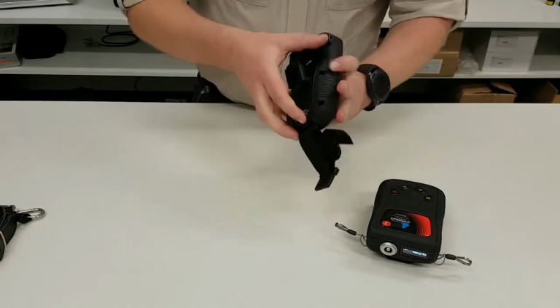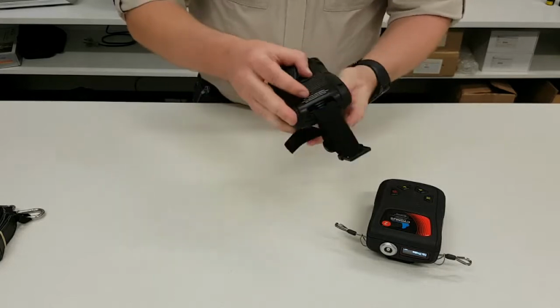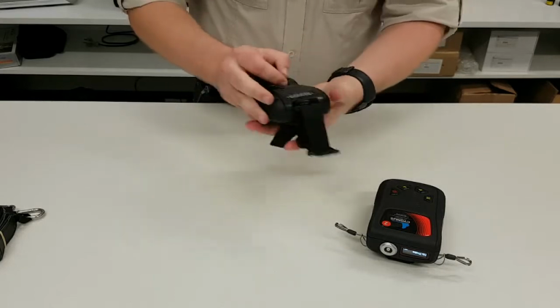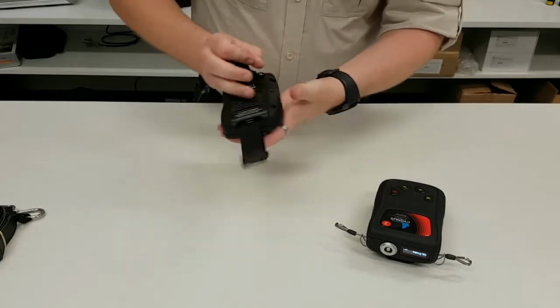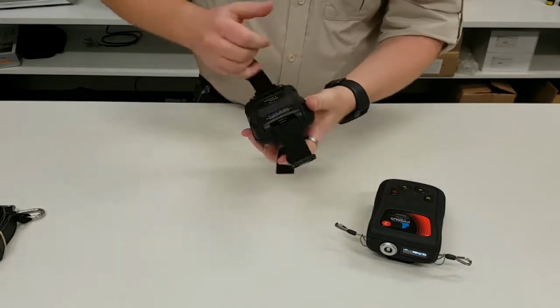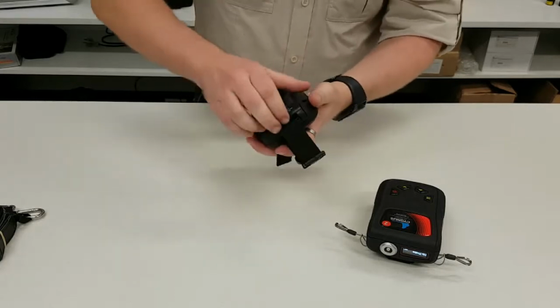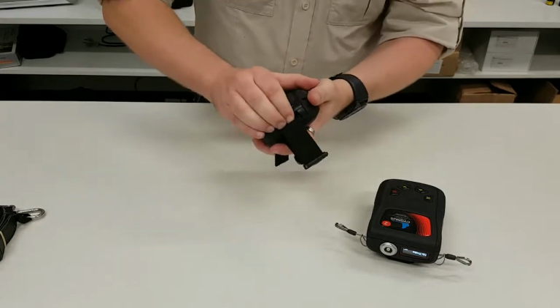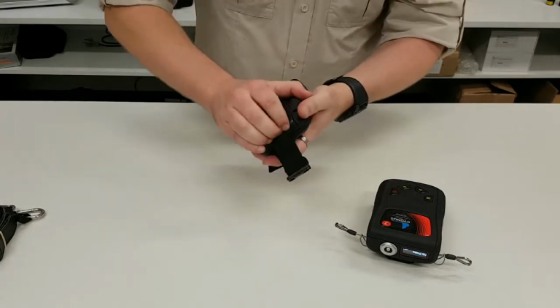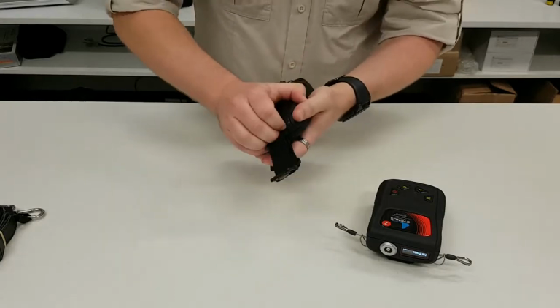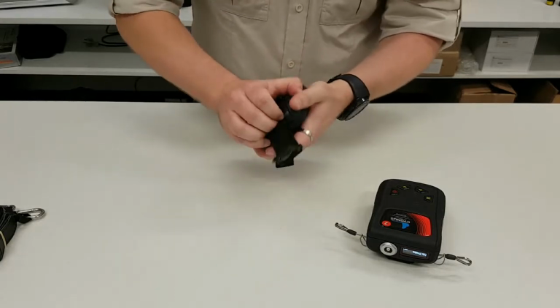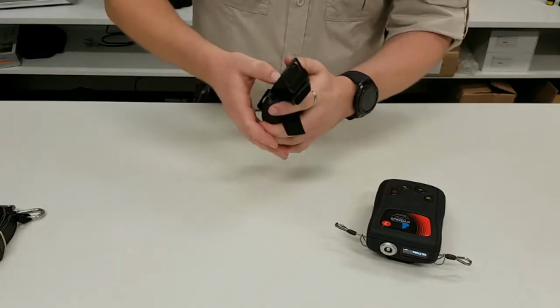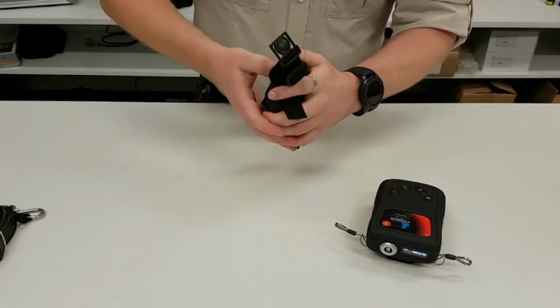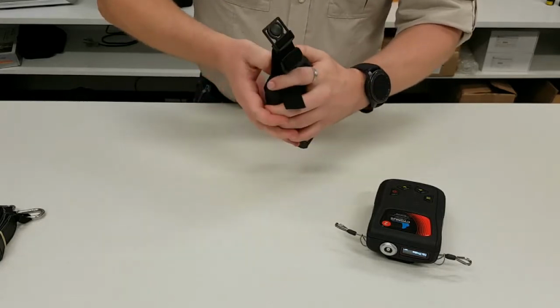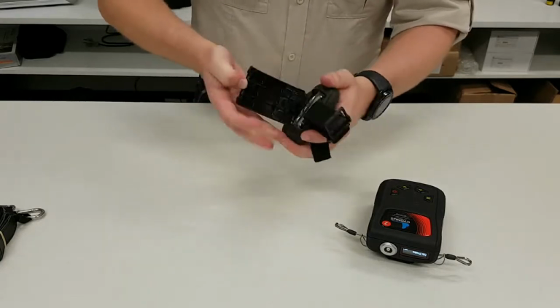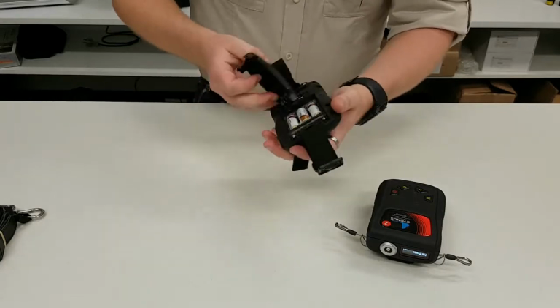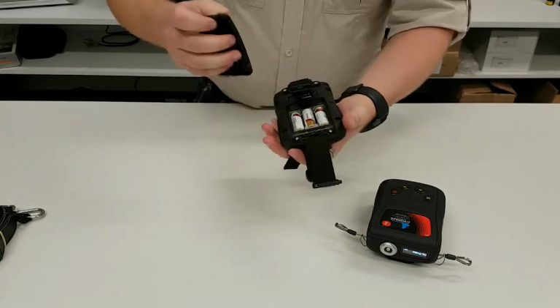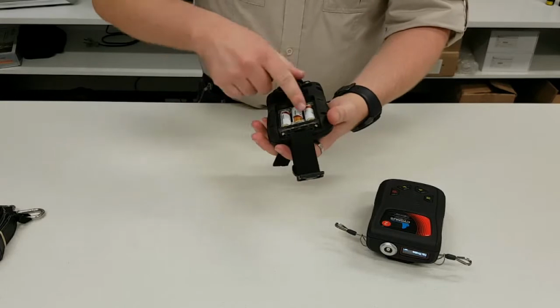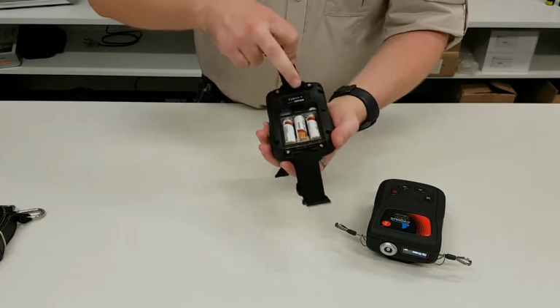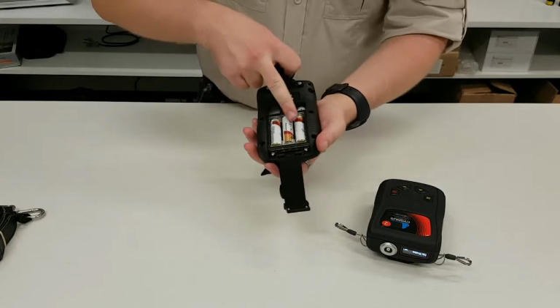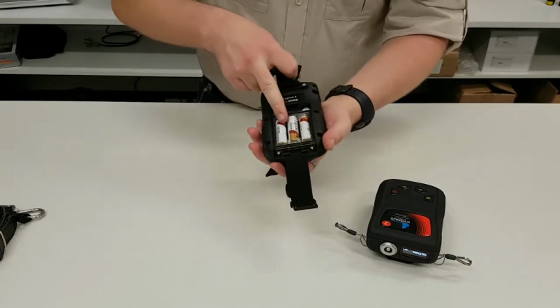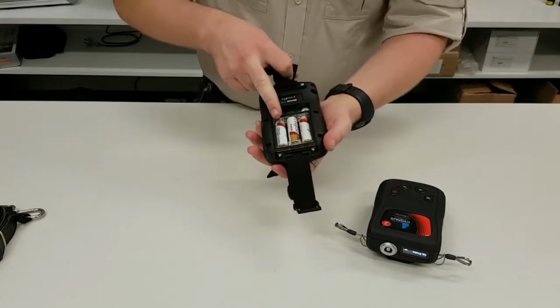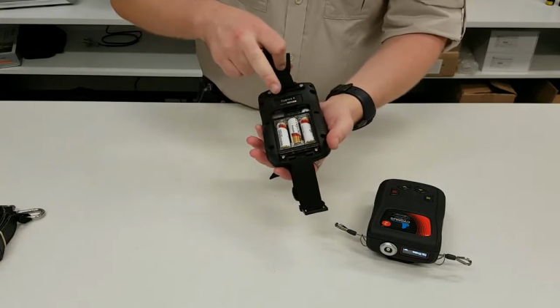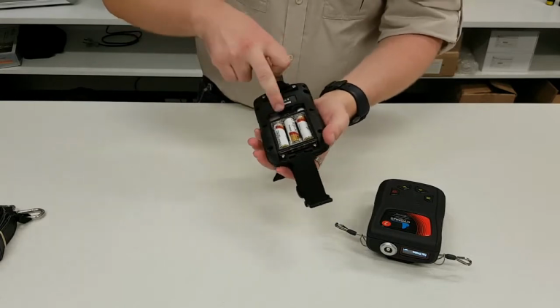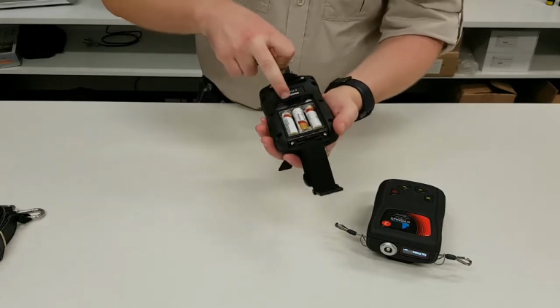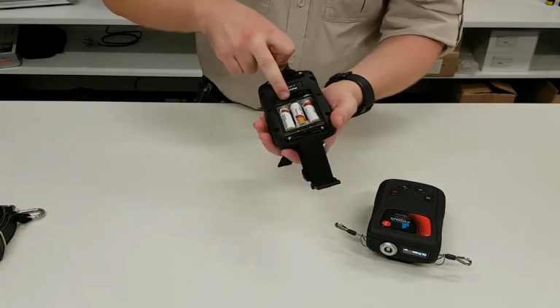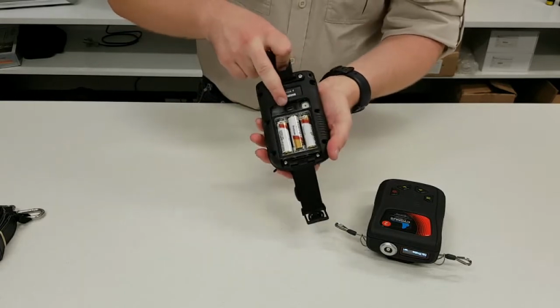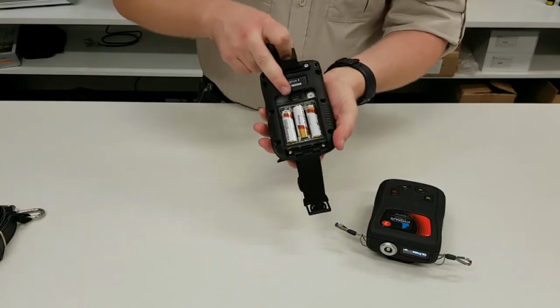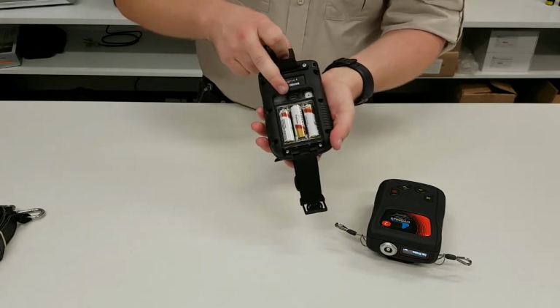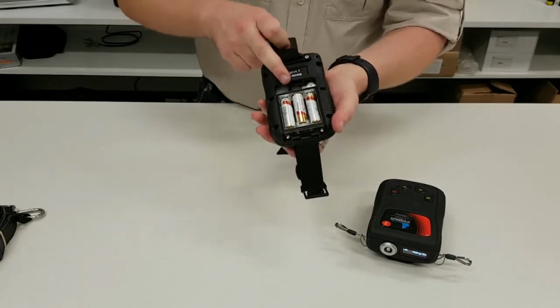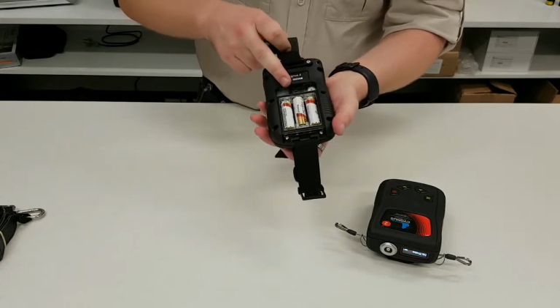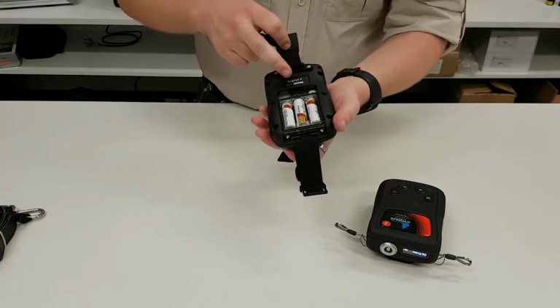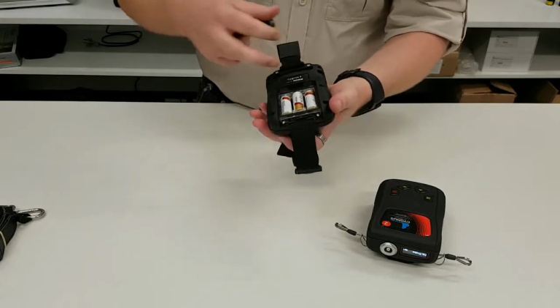On the back, once we open it up, we've got three standard AA batteries. We've also got a USB connection for upgrading the firmware.